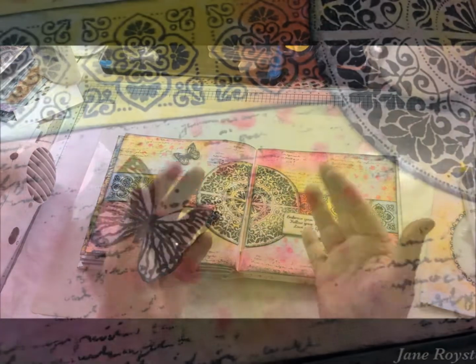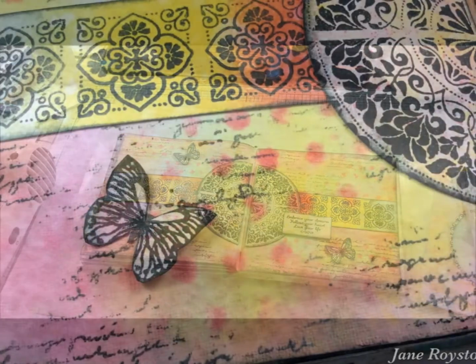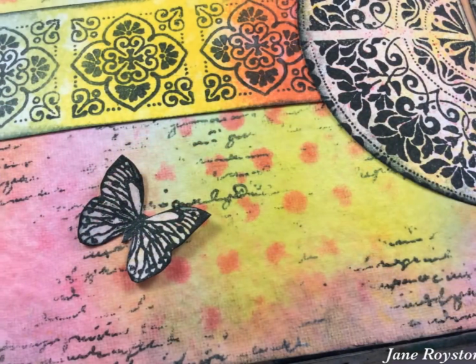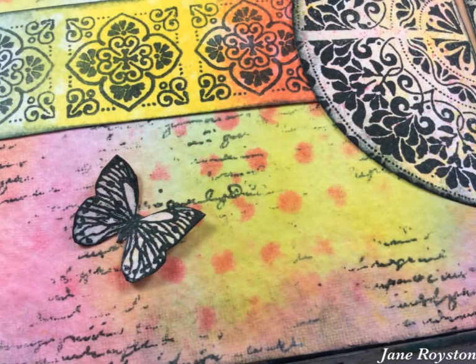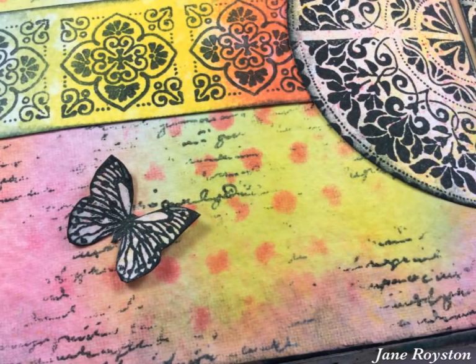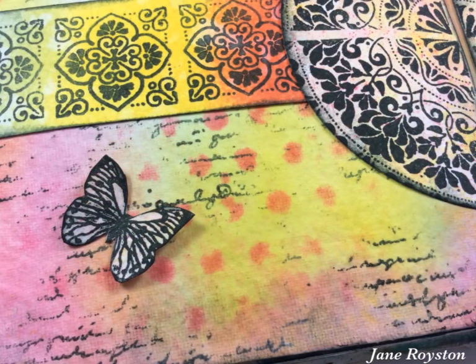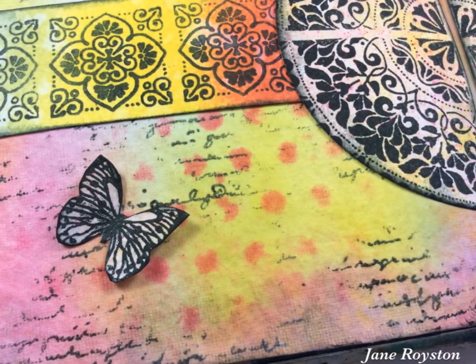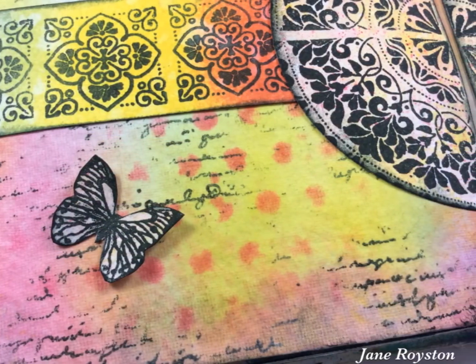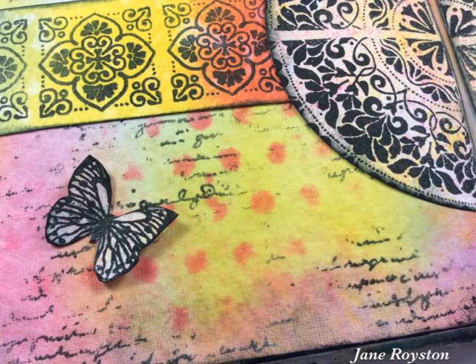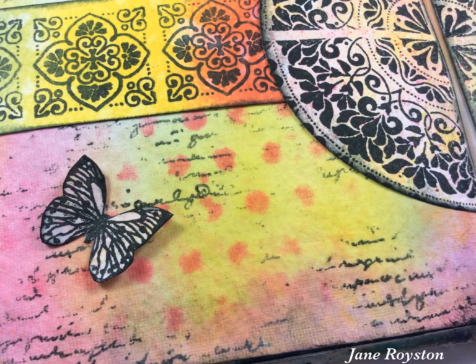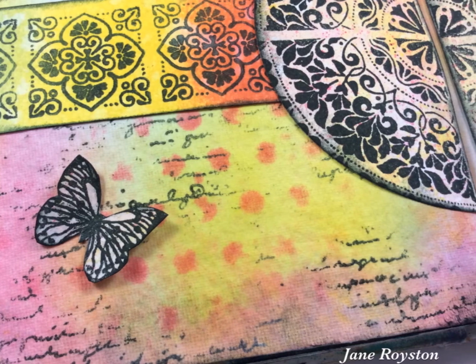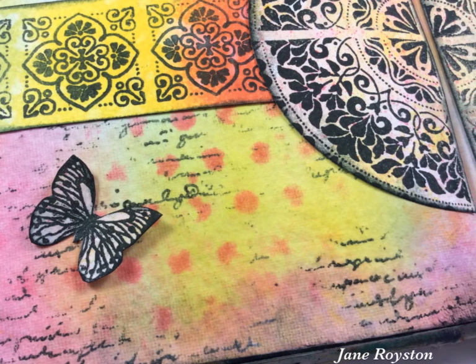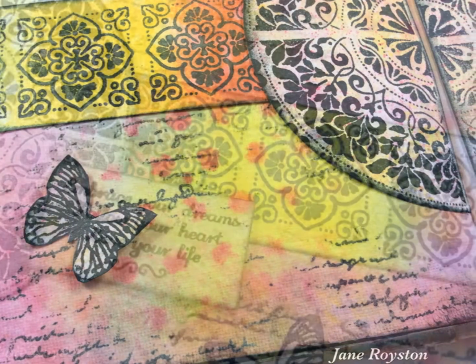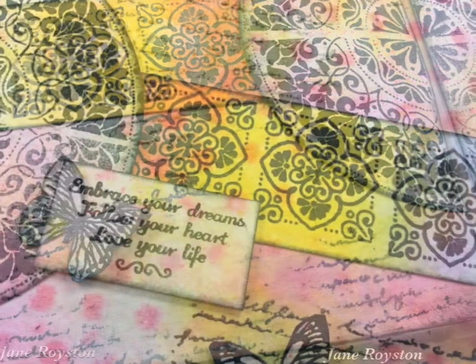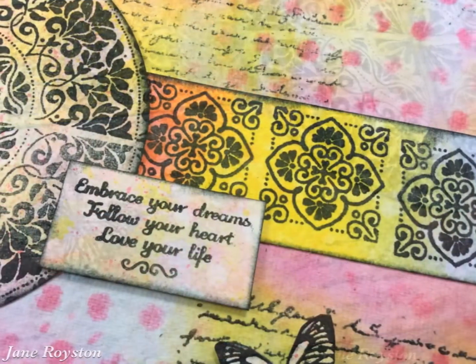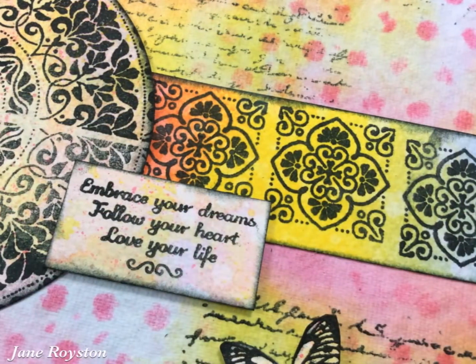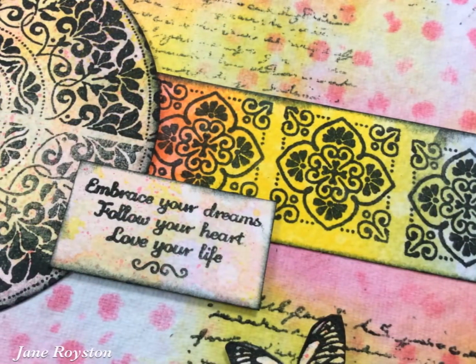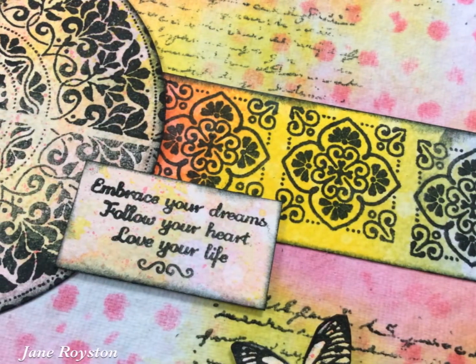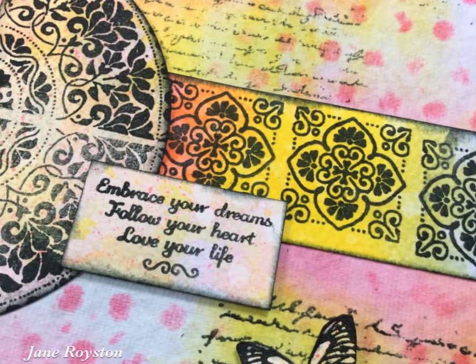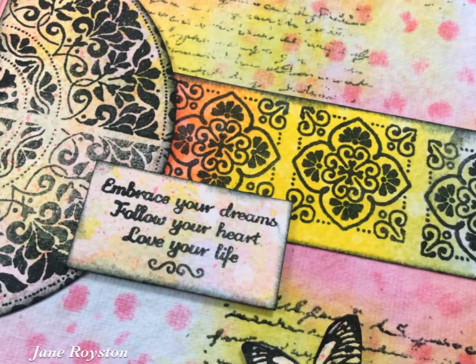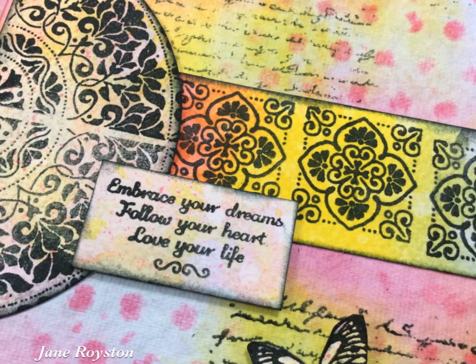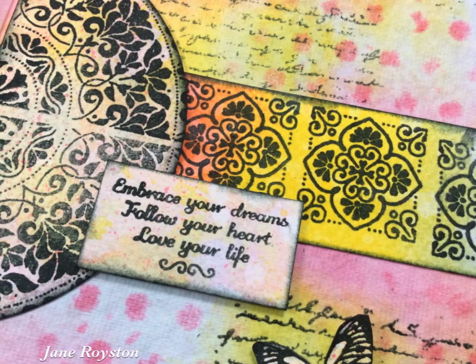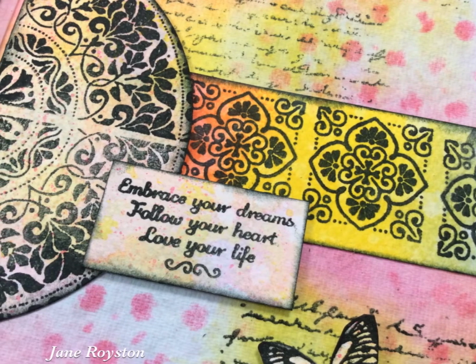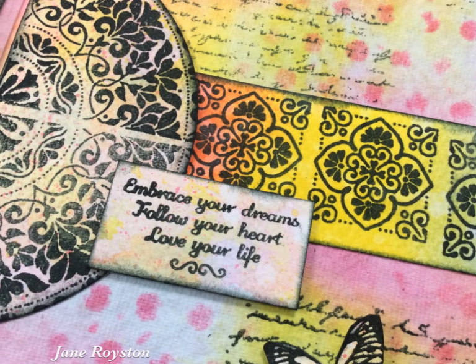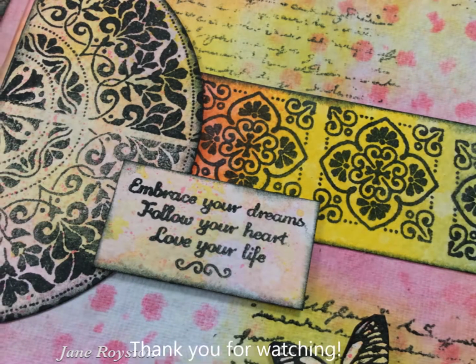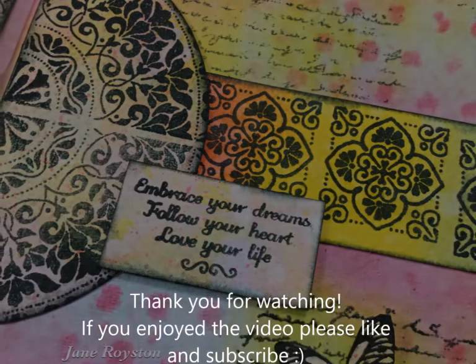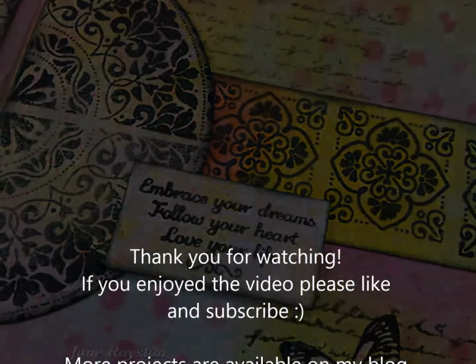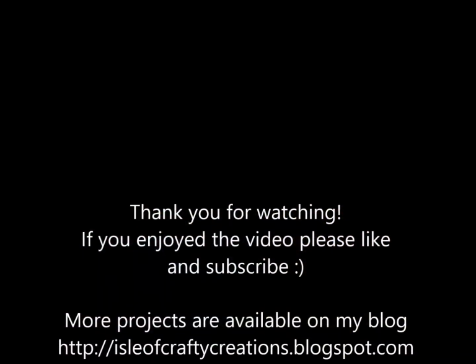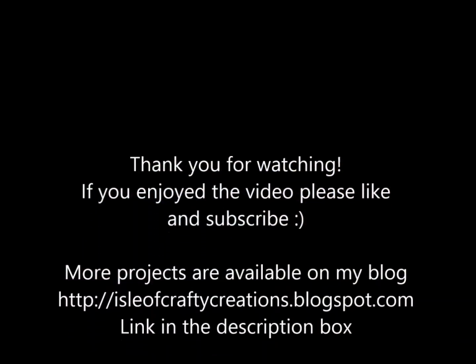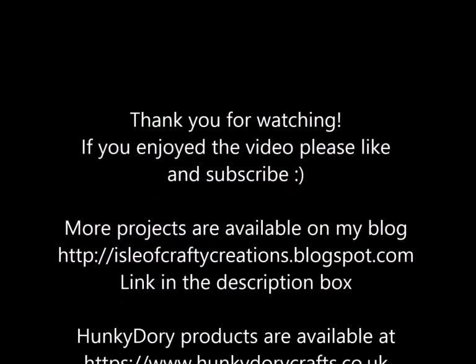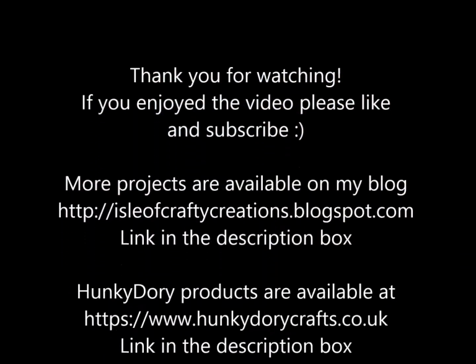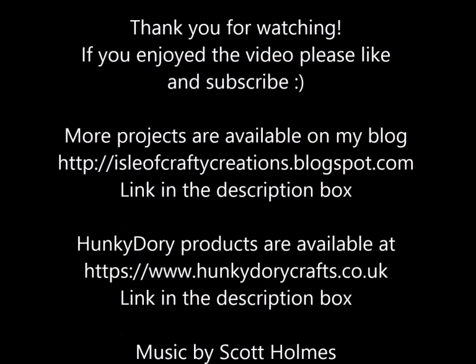Thank you for watching — I hope you enjoyed! There are links to my blog and to the Hunky Dory website in the description box below. If you really enjoyed the video, I would love it if you would like and subscribe if you haven't already. See you next time.